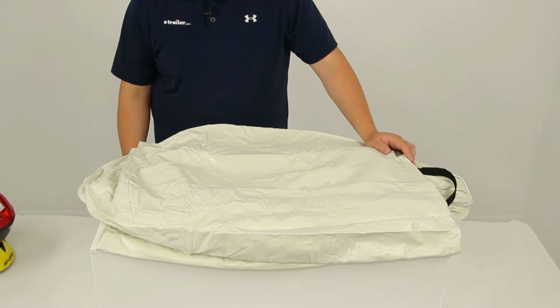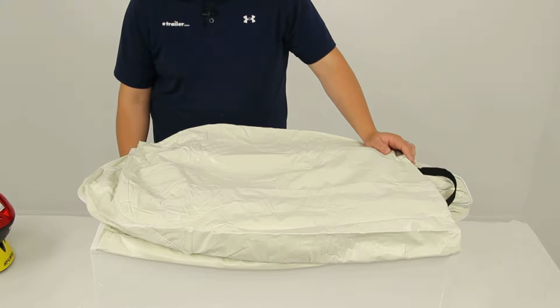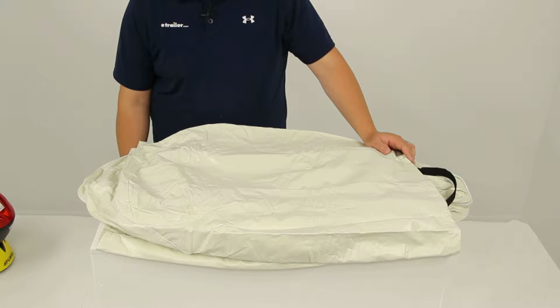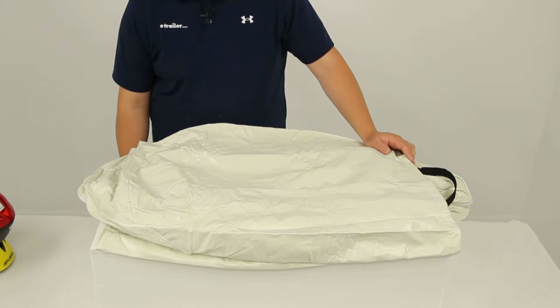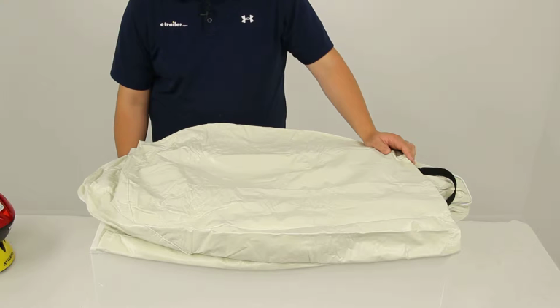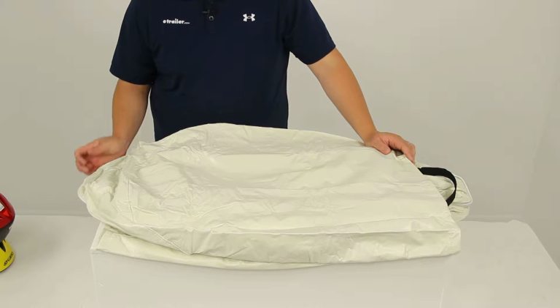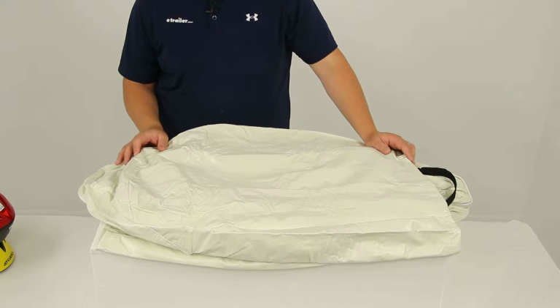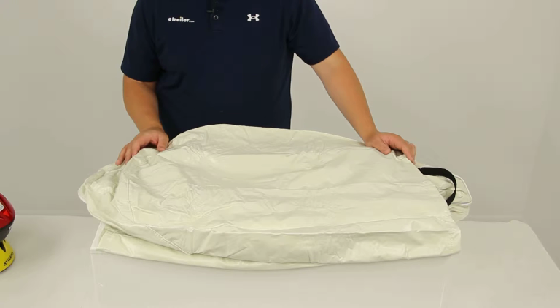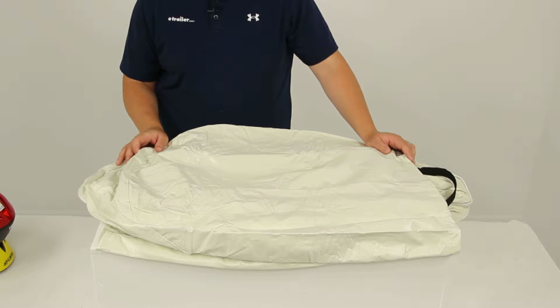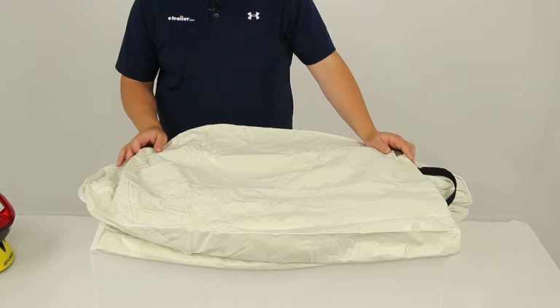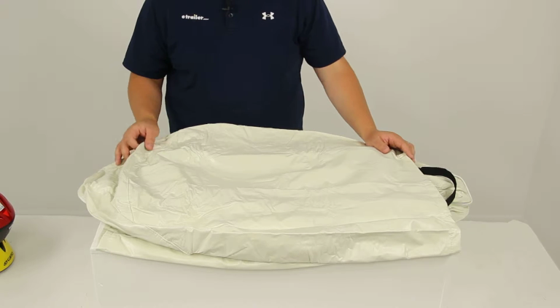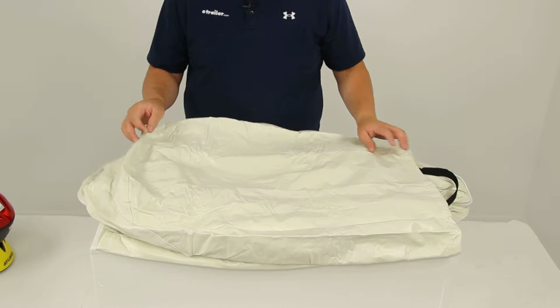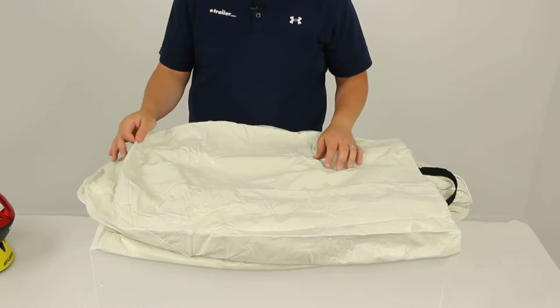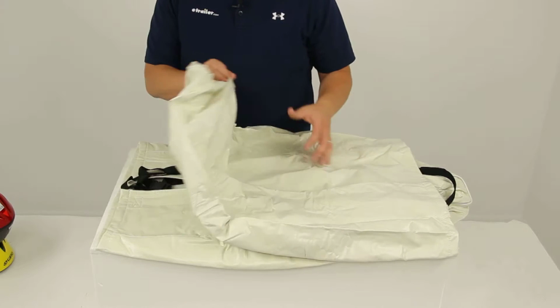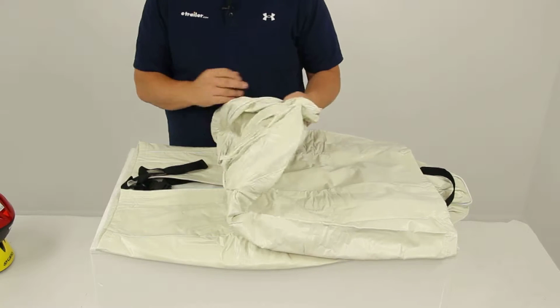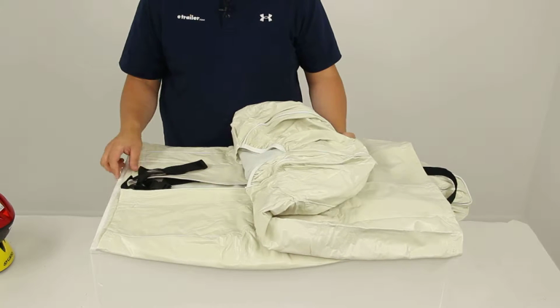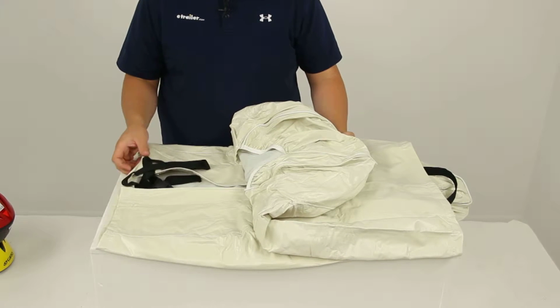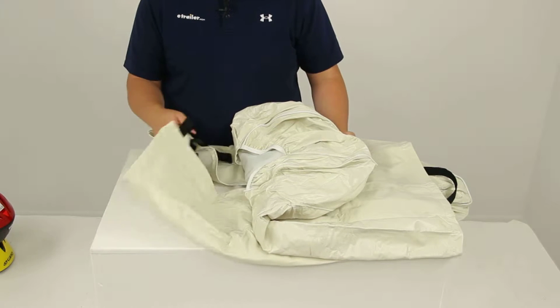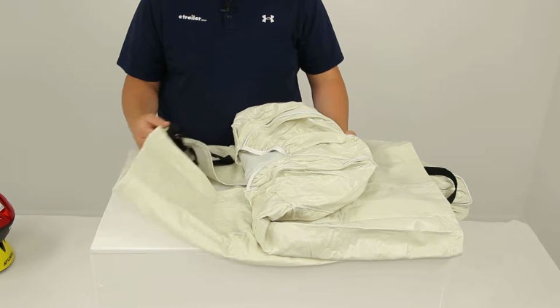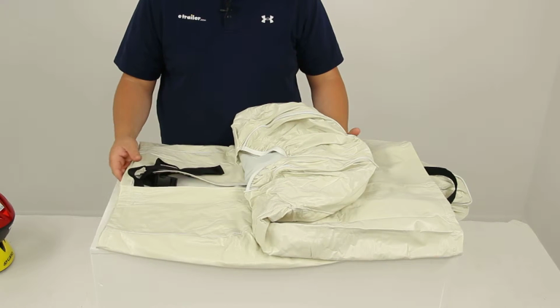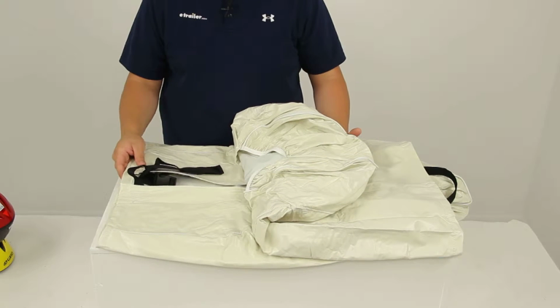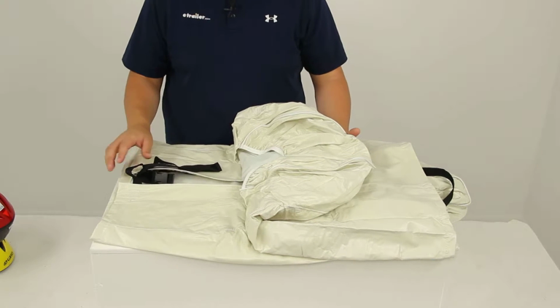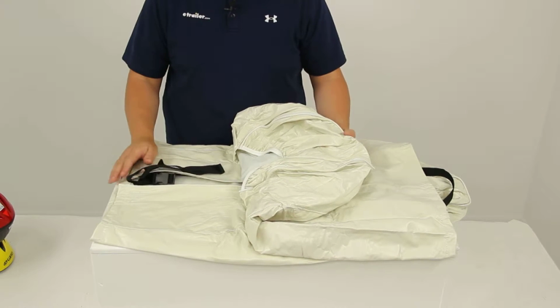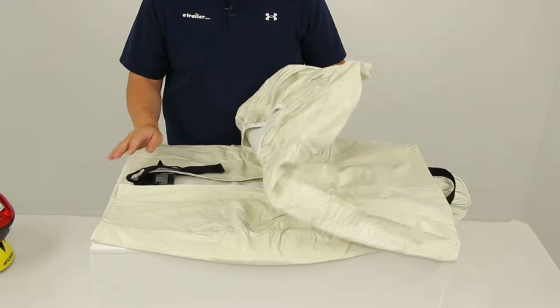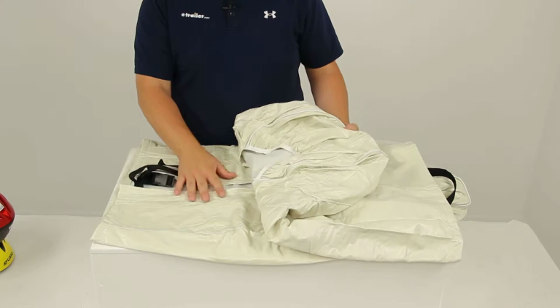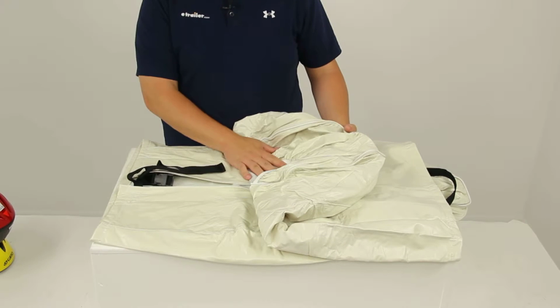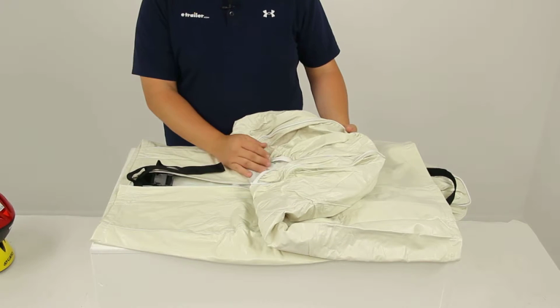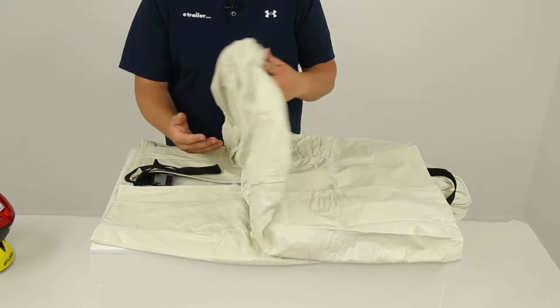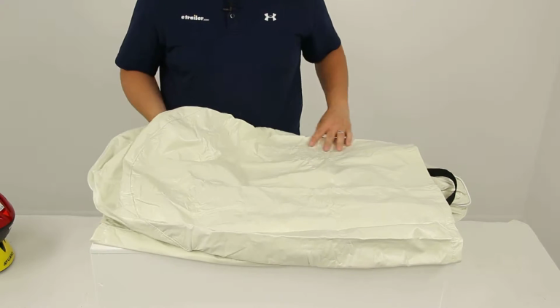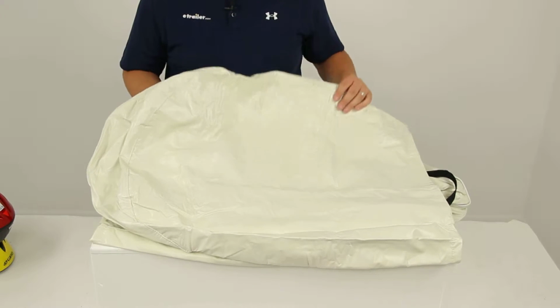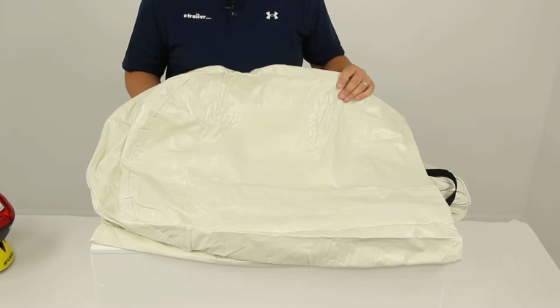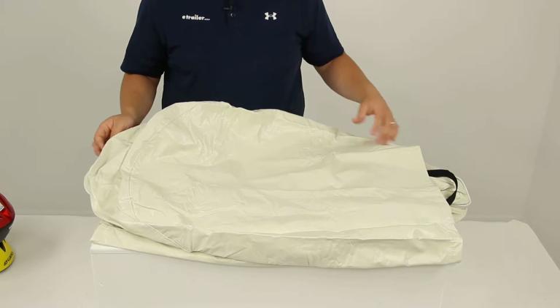Today we'll be reviewing part number CAM45333. These are the Camco vinyl tire covers designed to fit 30 to 32 inch tires. Two covers are included and they're in a nice colonial white color.